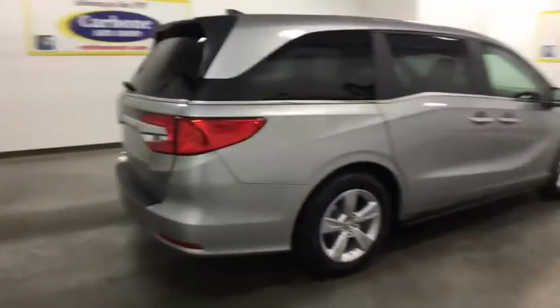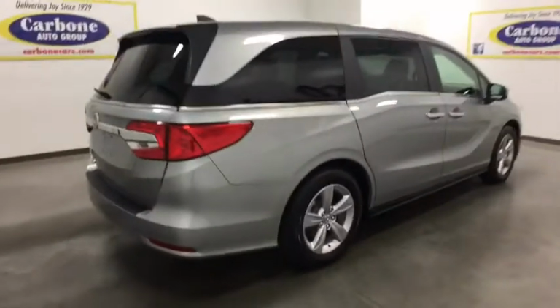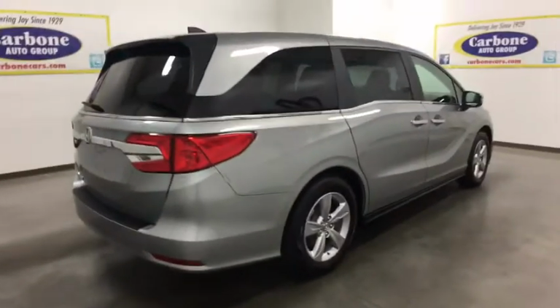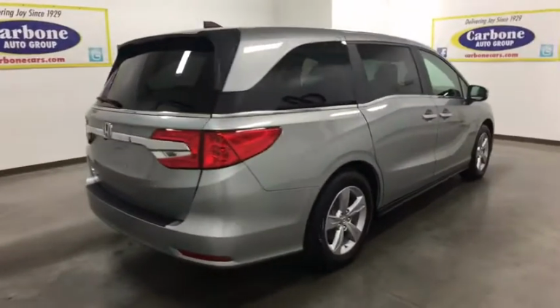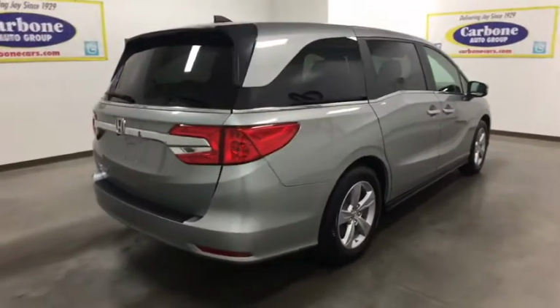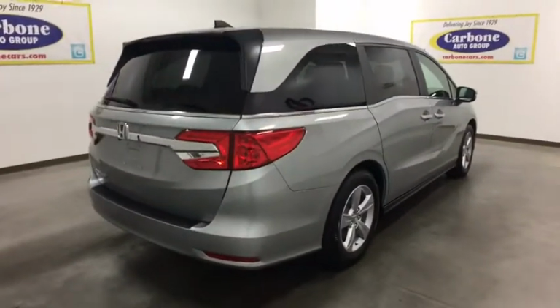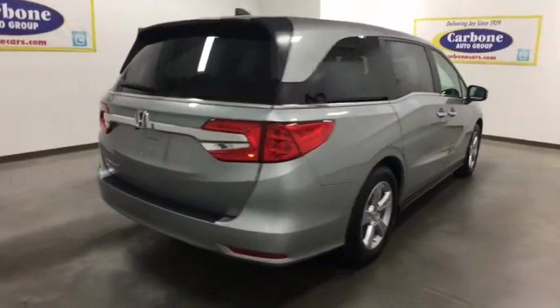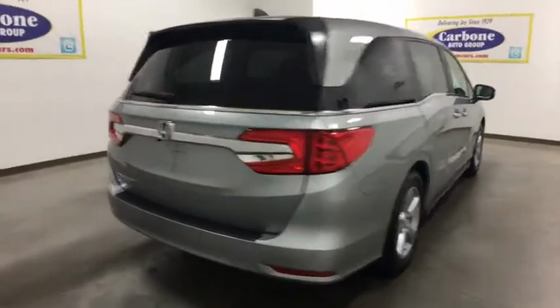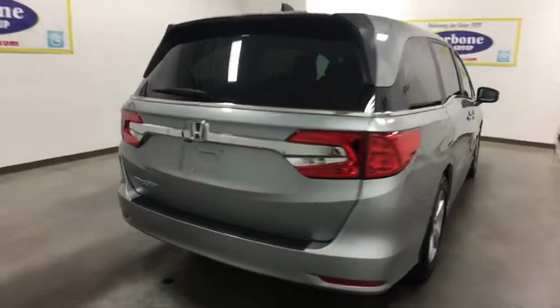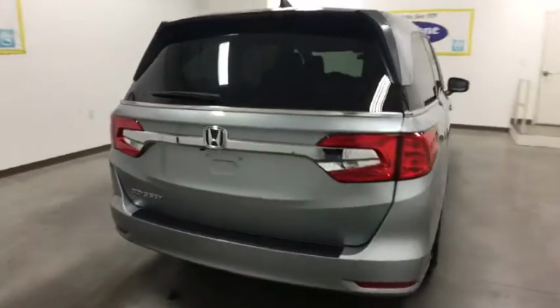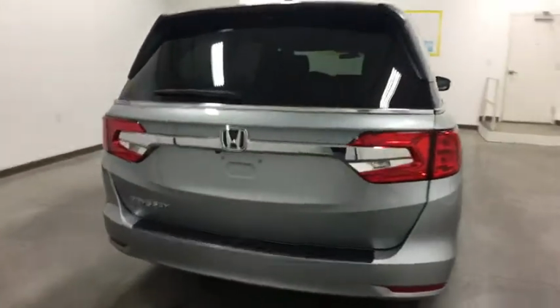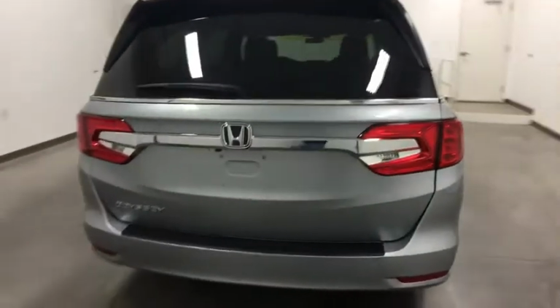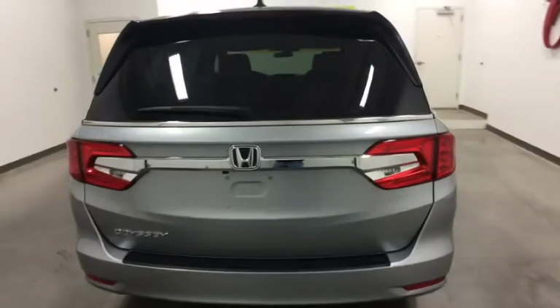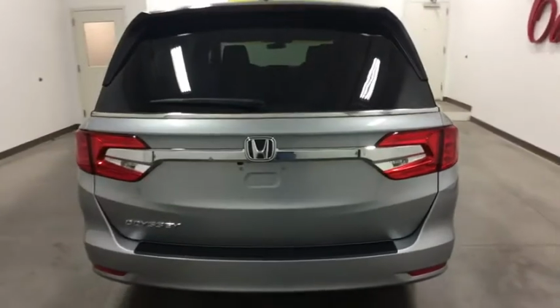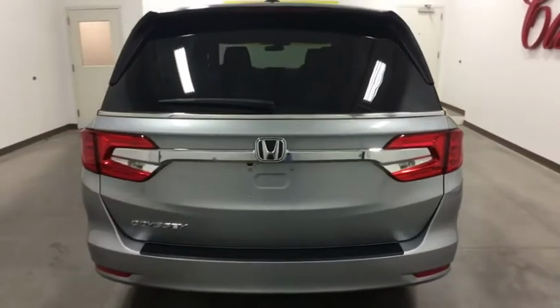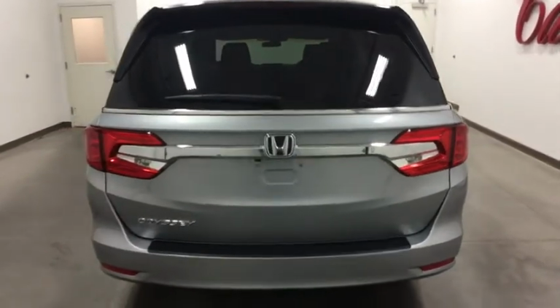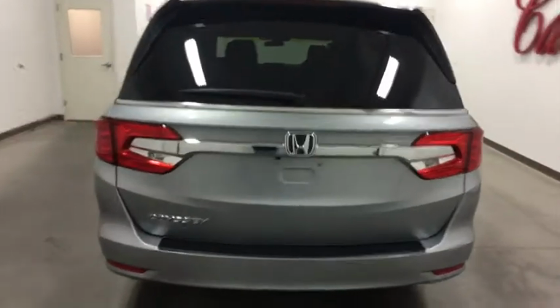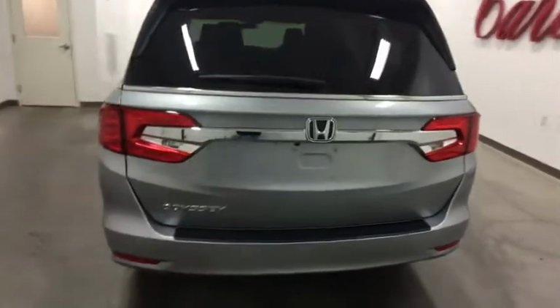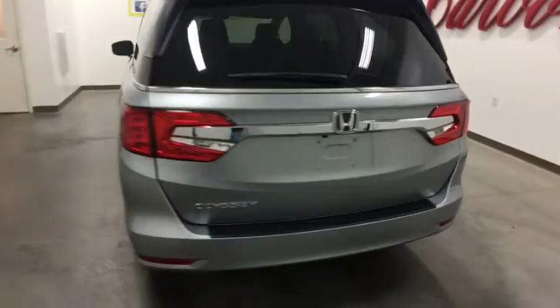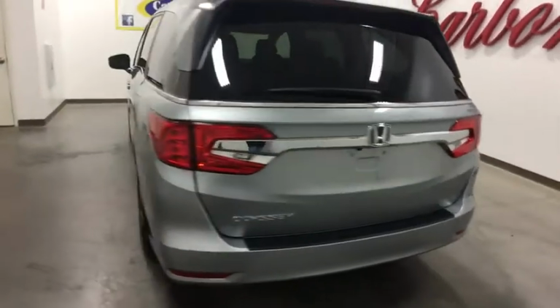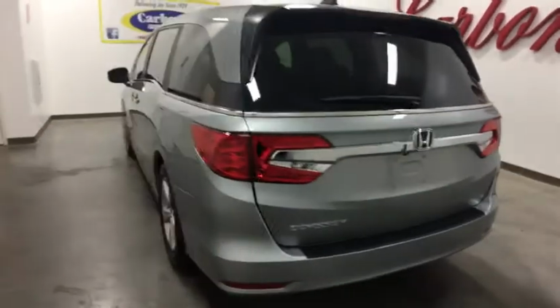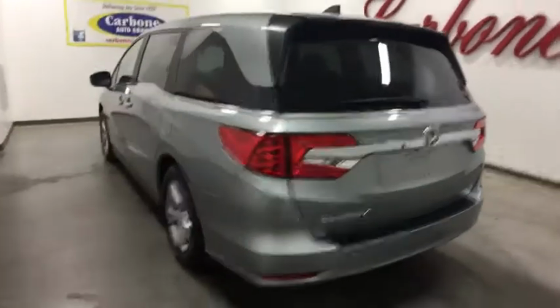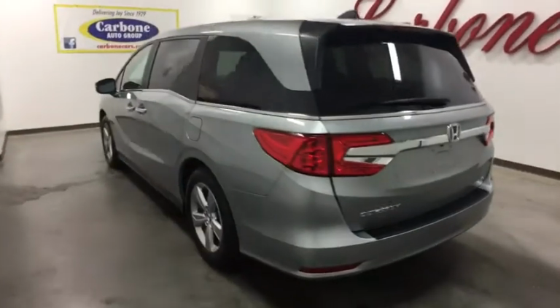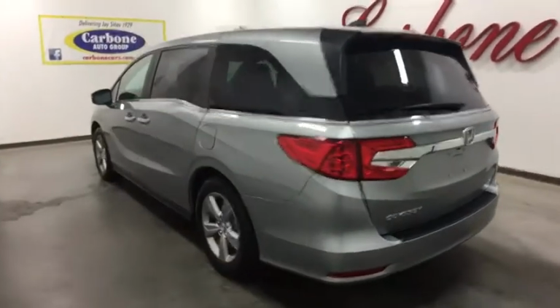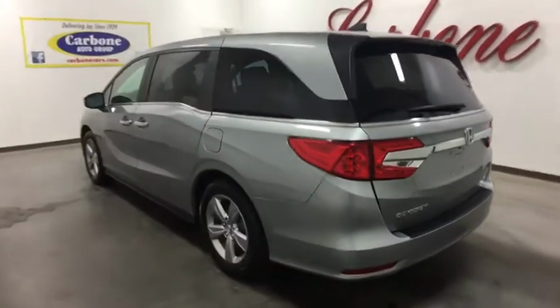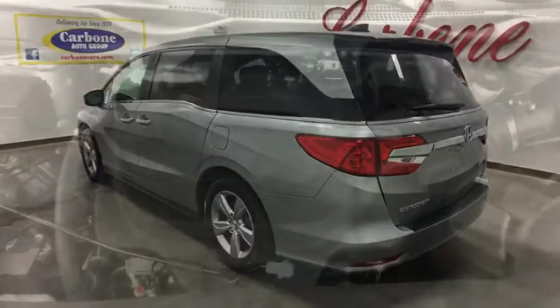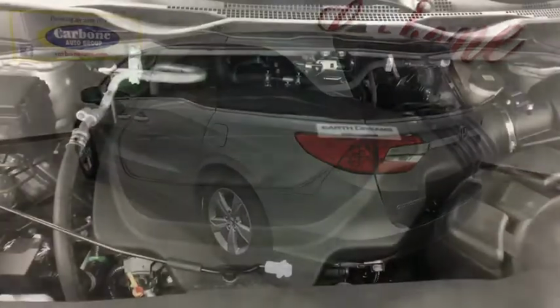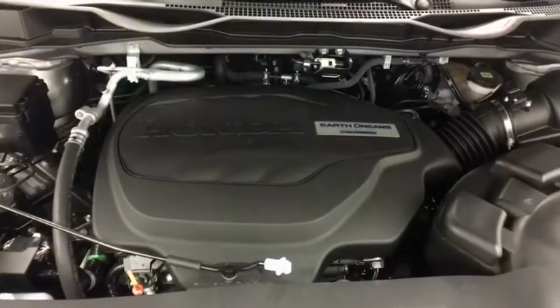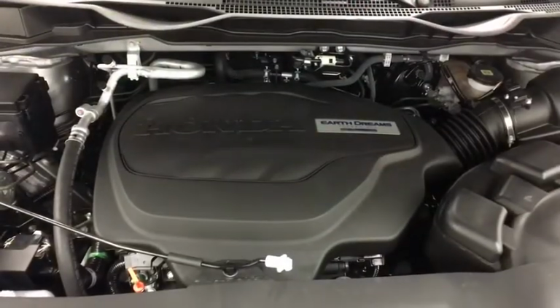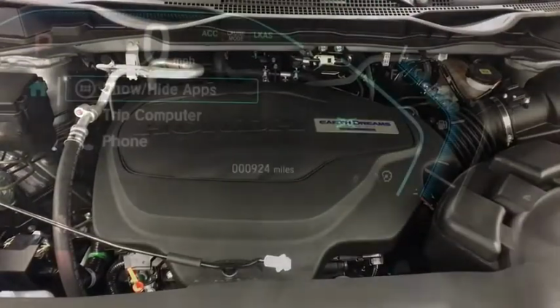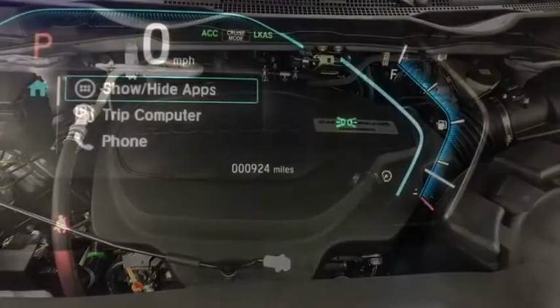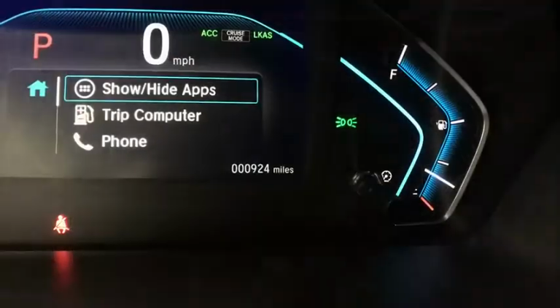Stability control, traction control, remote engine start, keyless entry, anti-lock braking system, steering wheel audio controls, power passenger seat, backup camera, lane departure warning, Bluetooth.